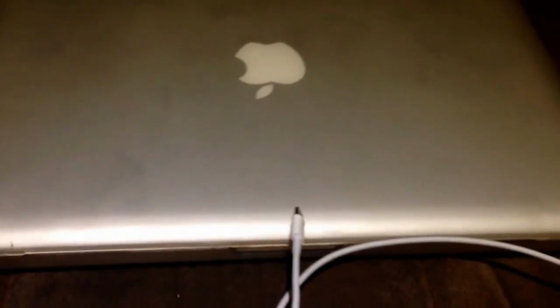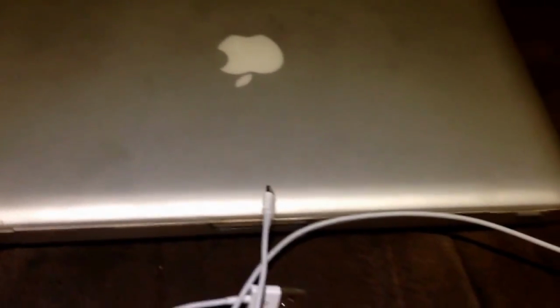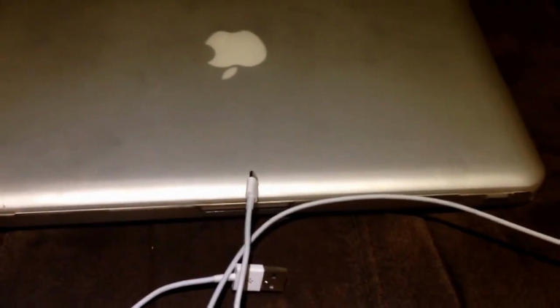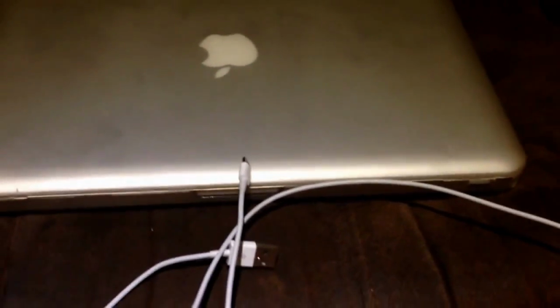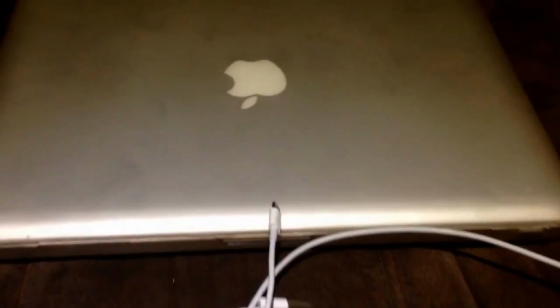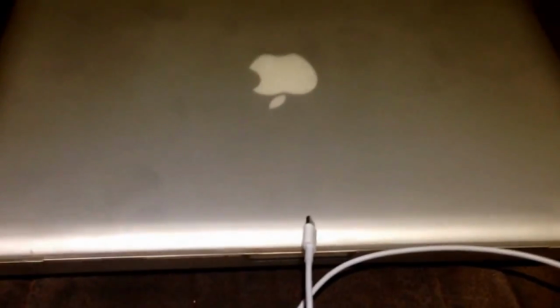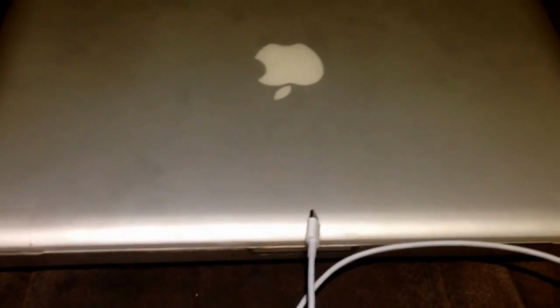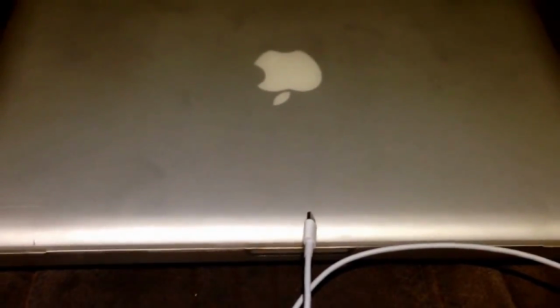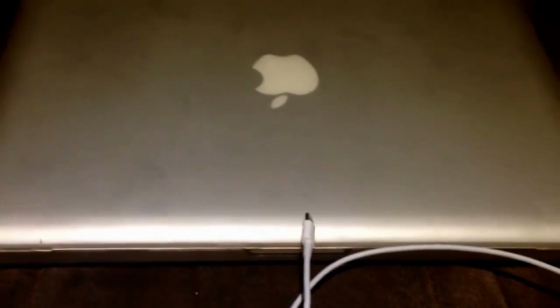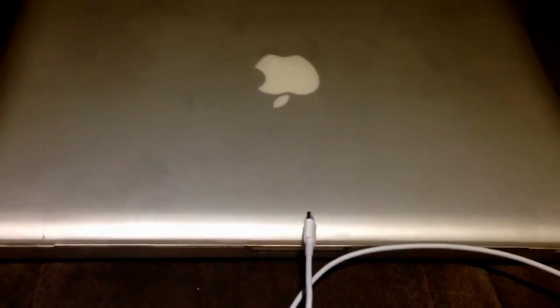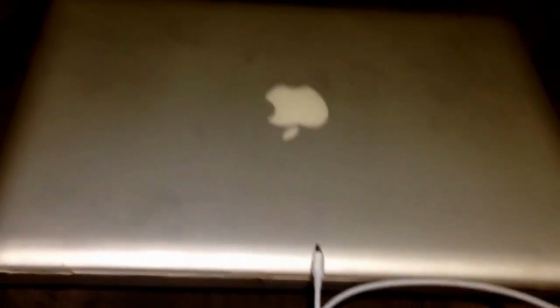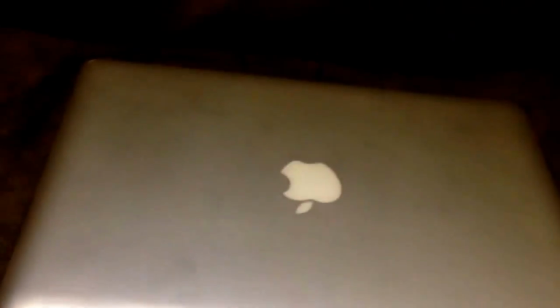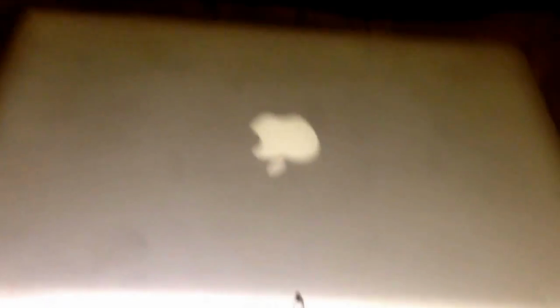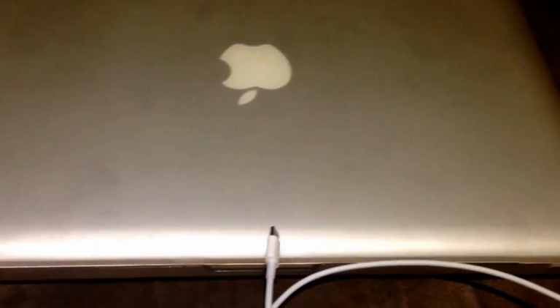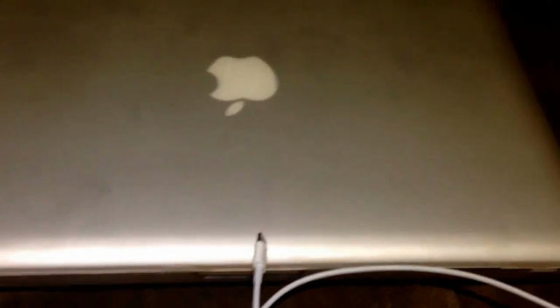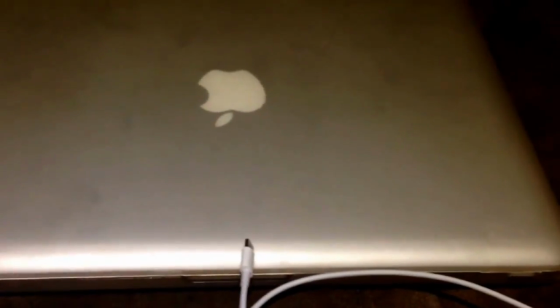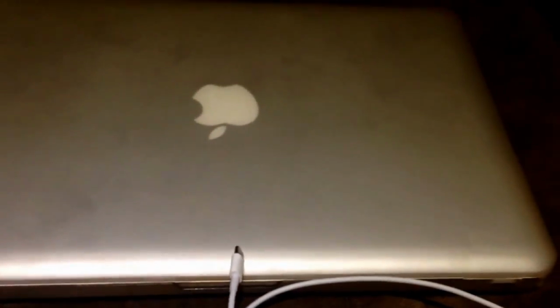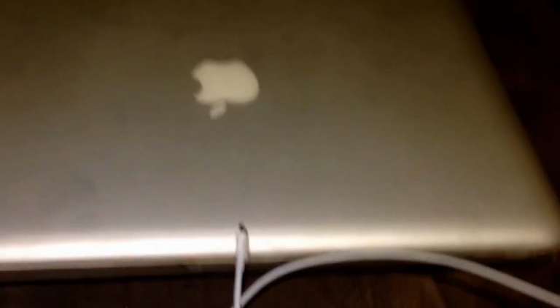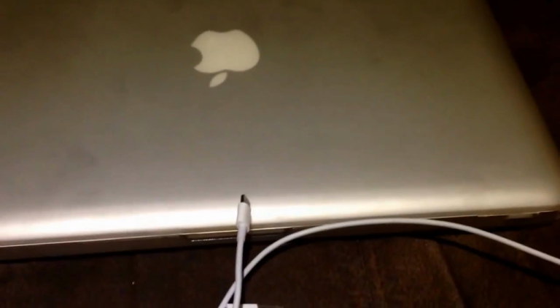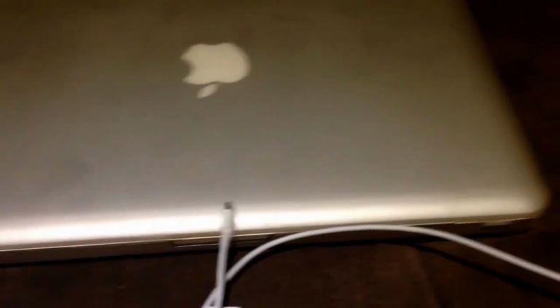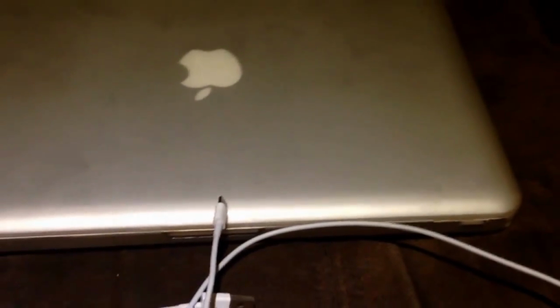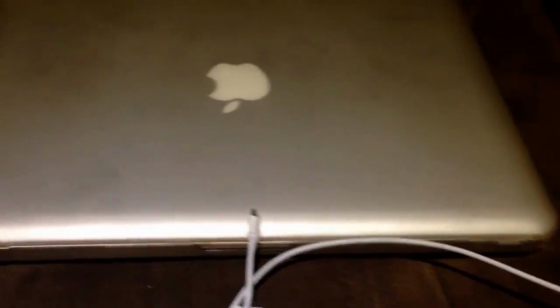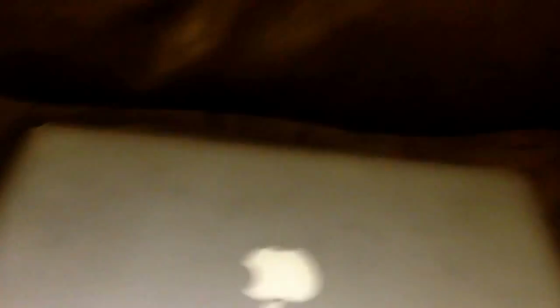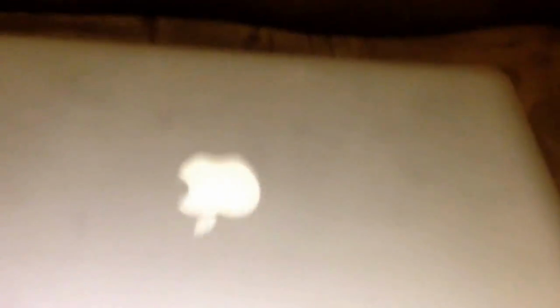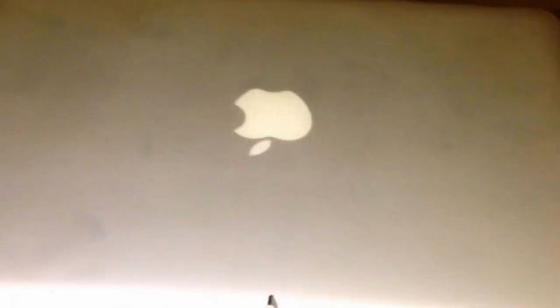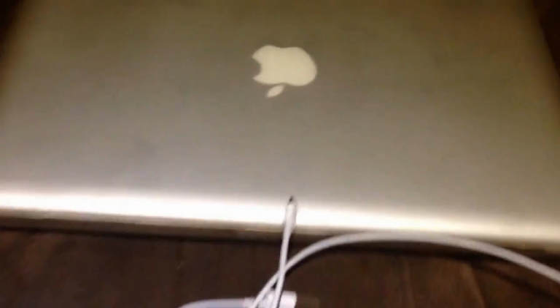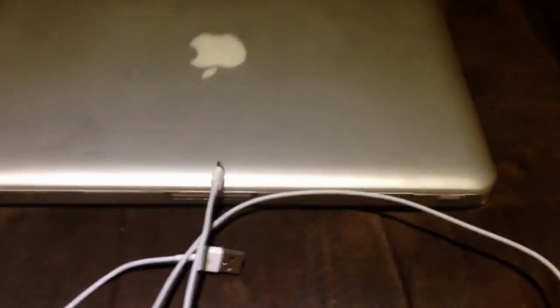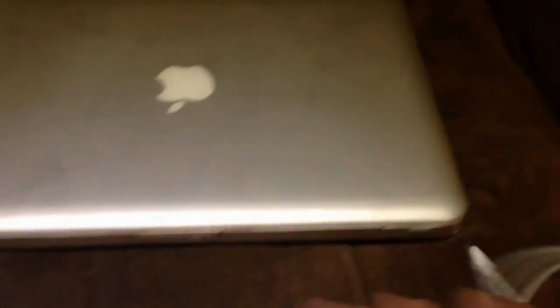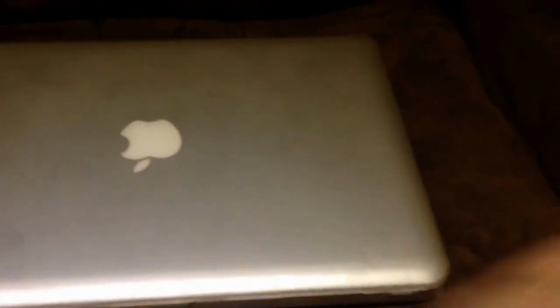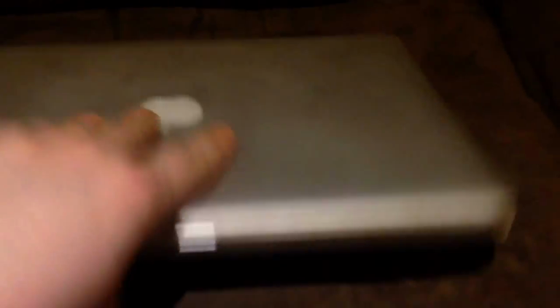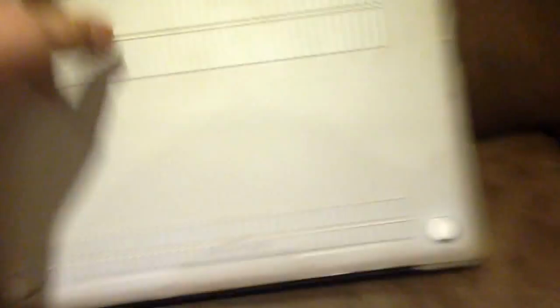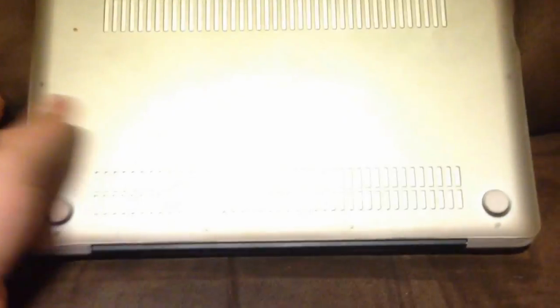I didn't know what to do, but spent a few hours reading forums and looking for information on how to fix it. There are two options on how to fix your laptop. The first option is to just open the back of your laptop.